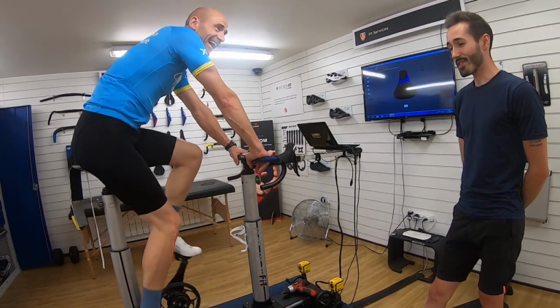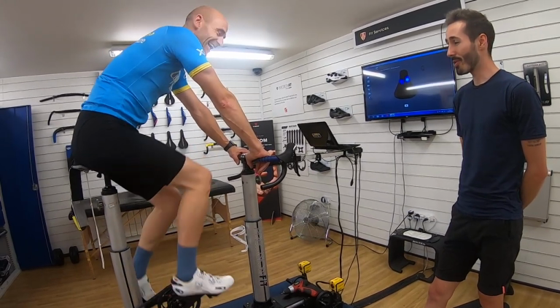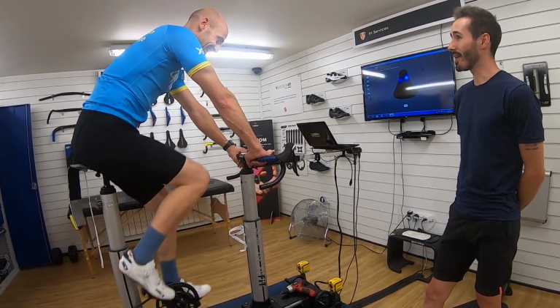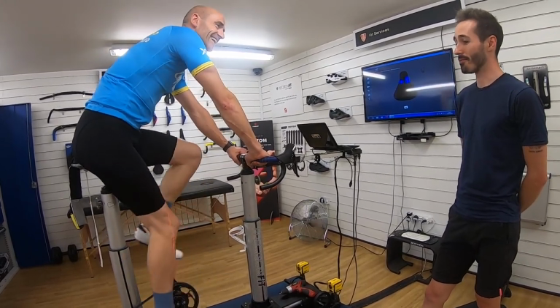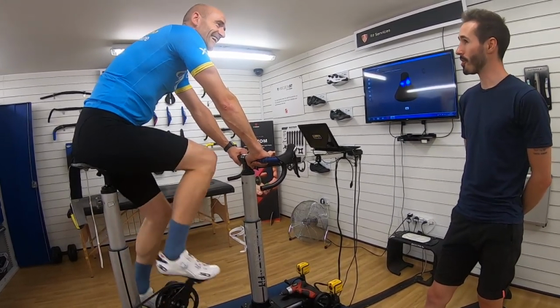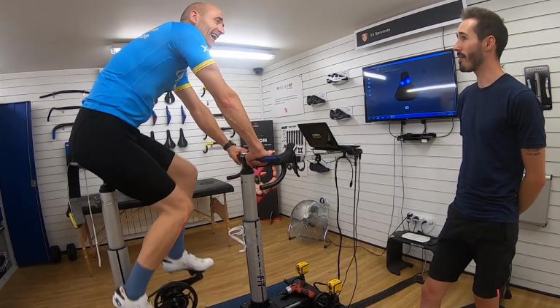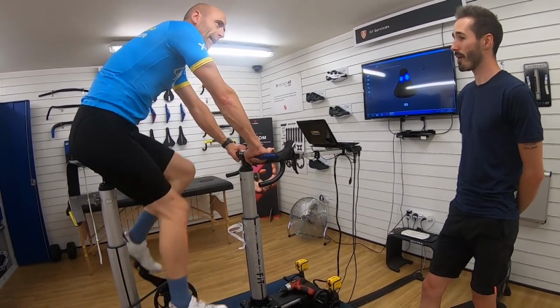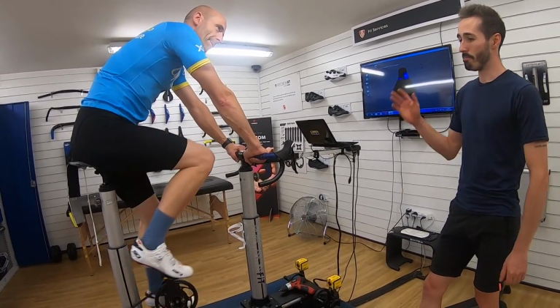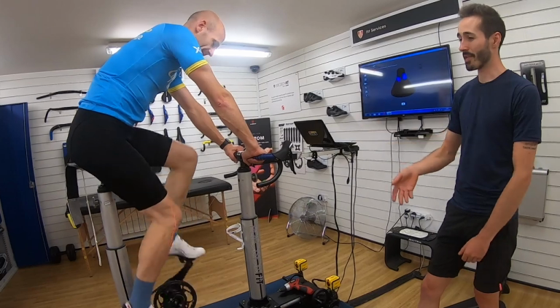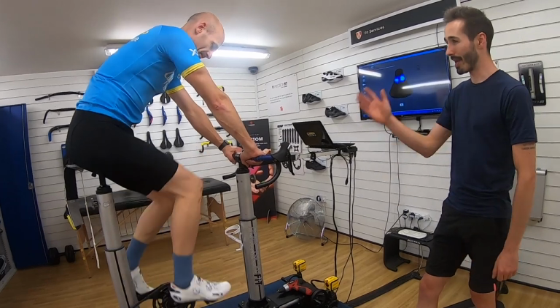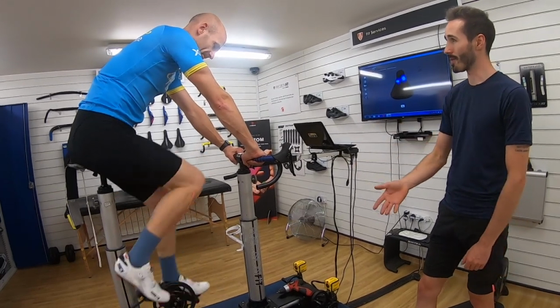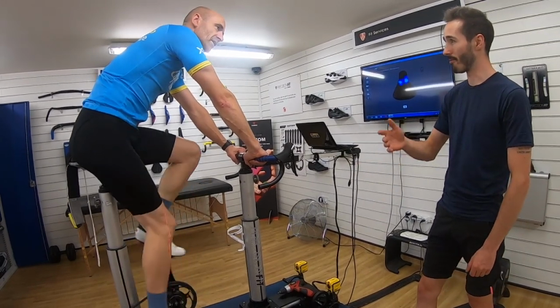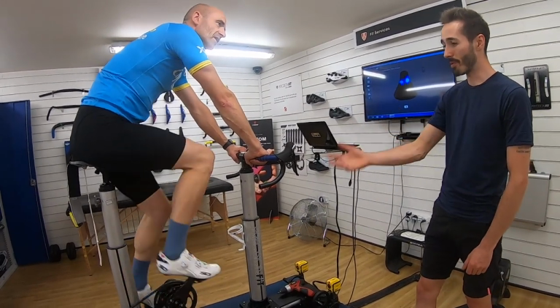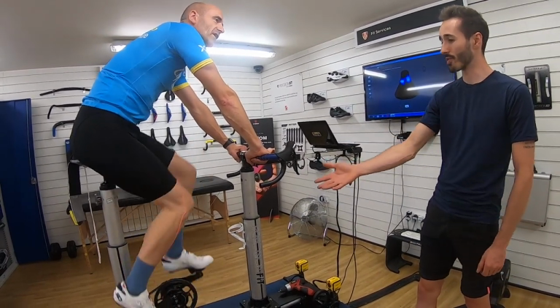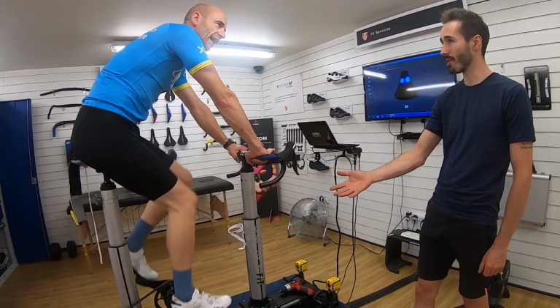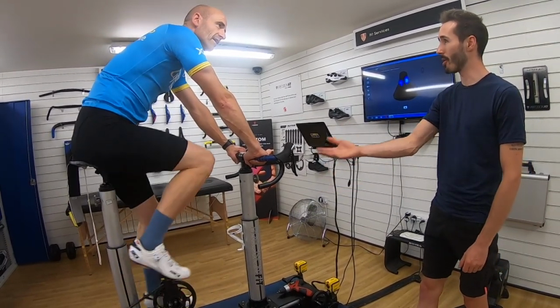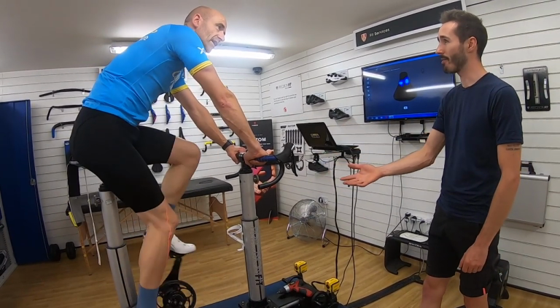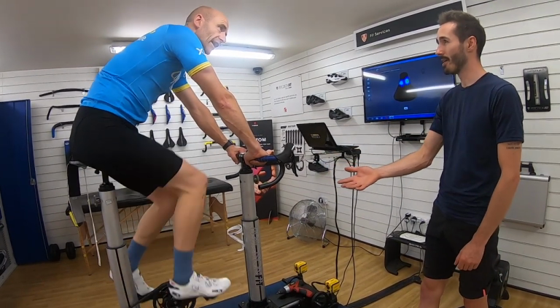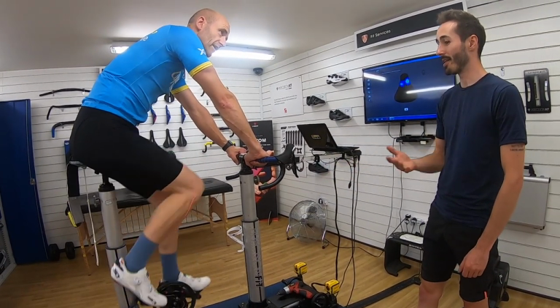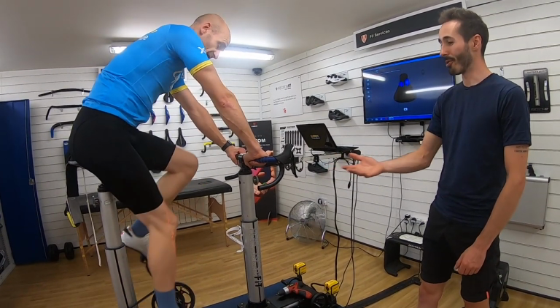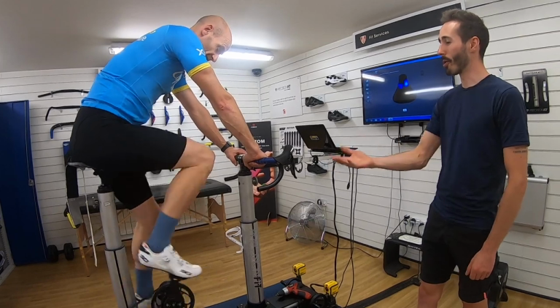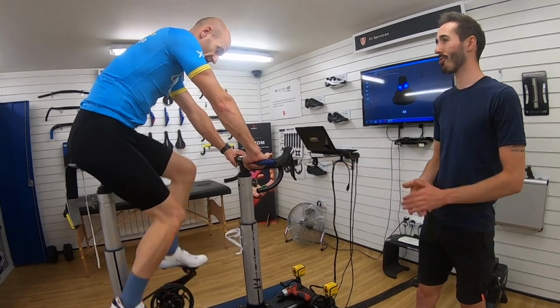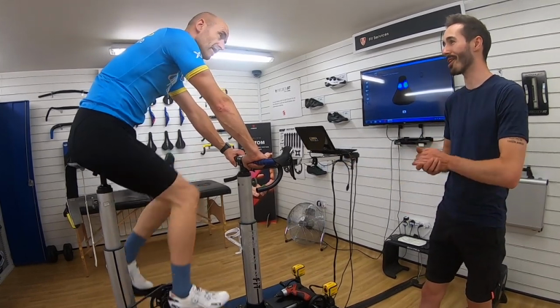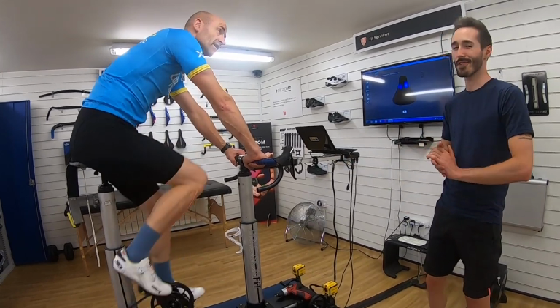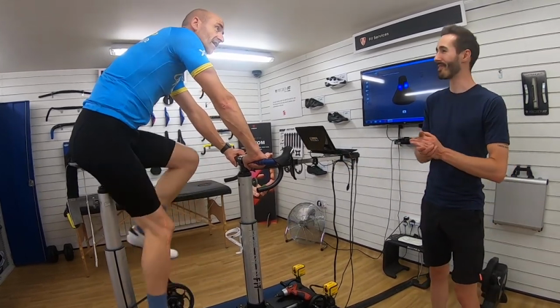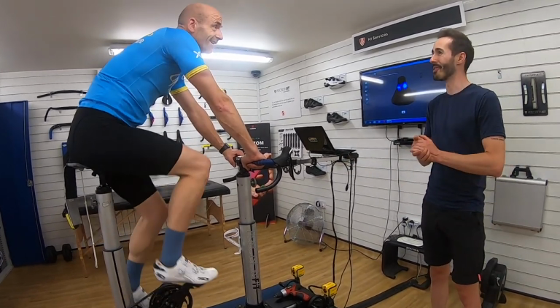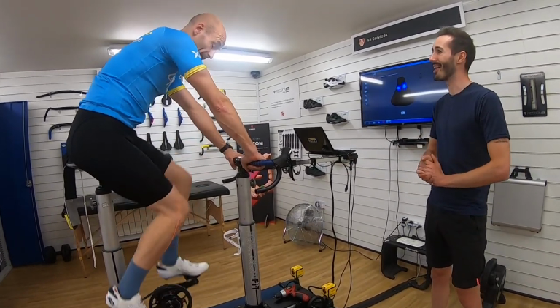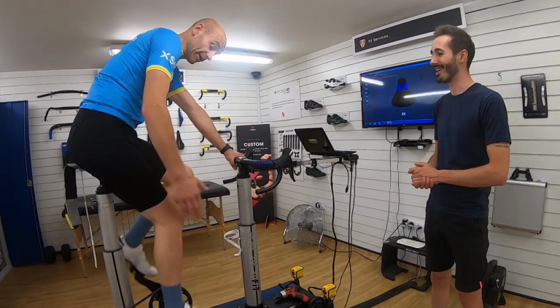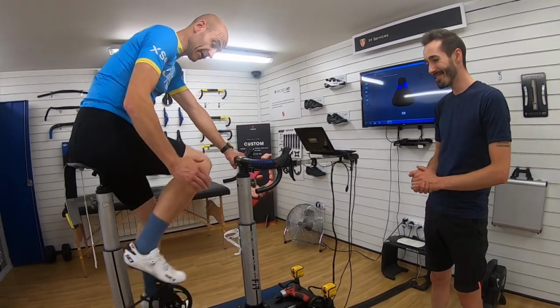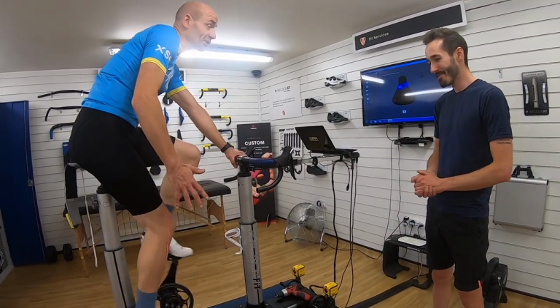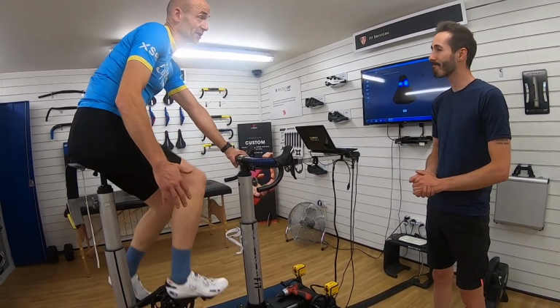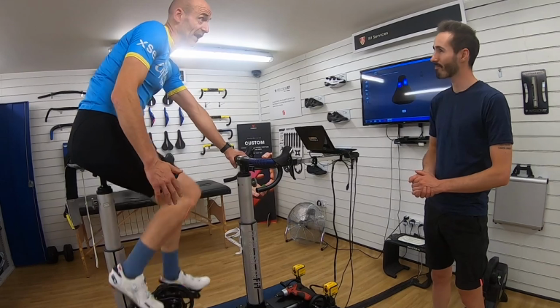That's 38 years of learned behaviour — millions, if not billions, of repetitions of that learned behaviour. All the postural coaching in the world isn't going to undo that overnight. But also you've changed my cleat position.